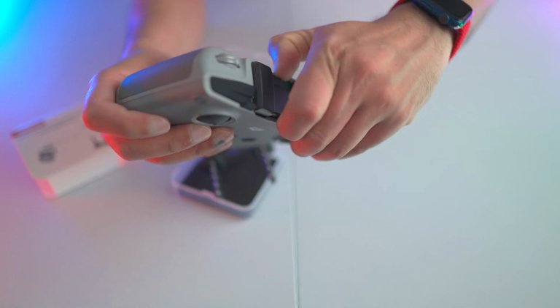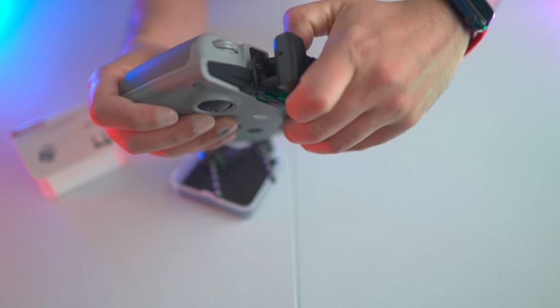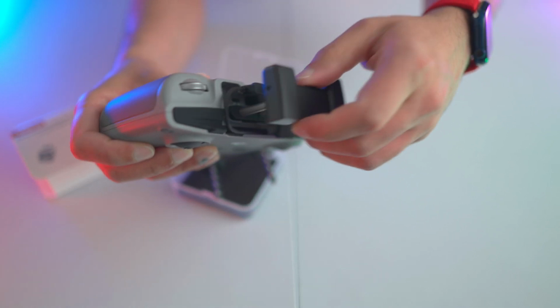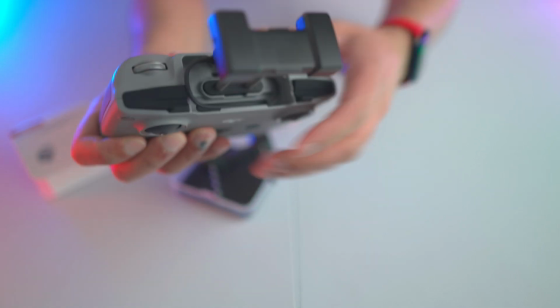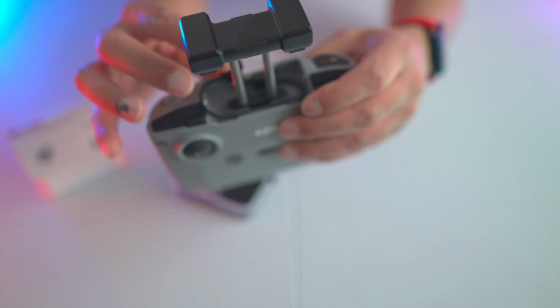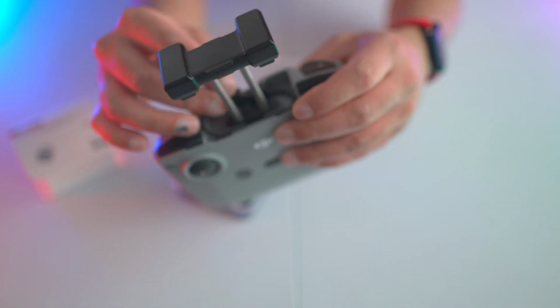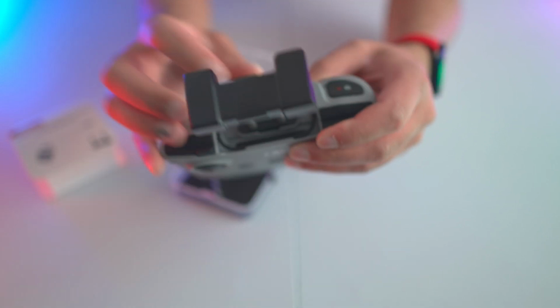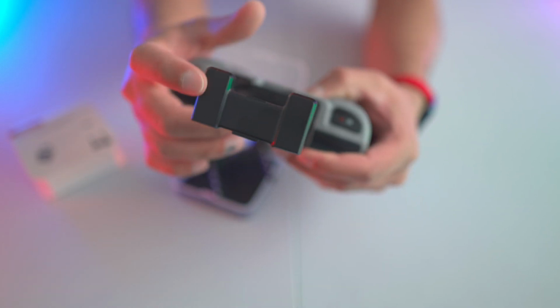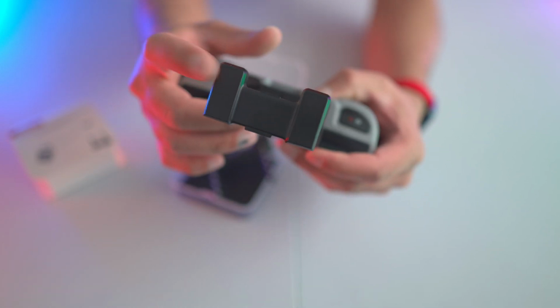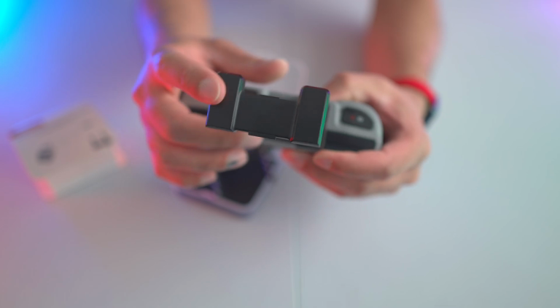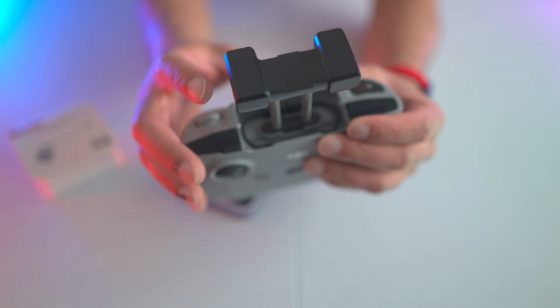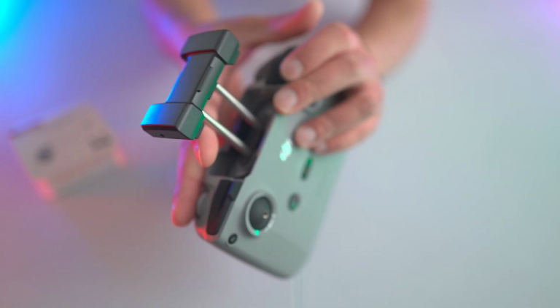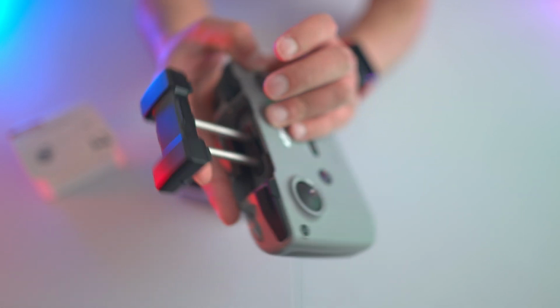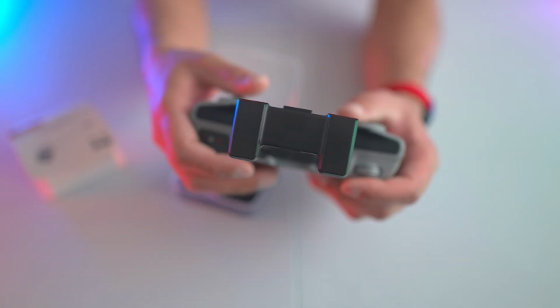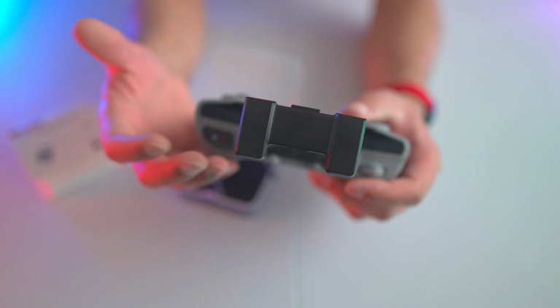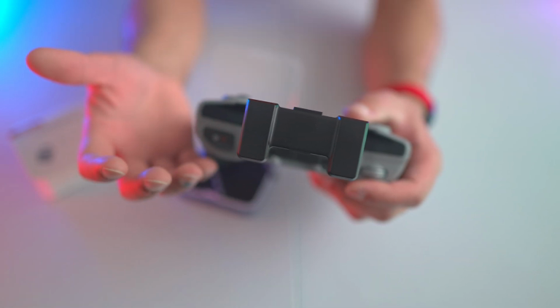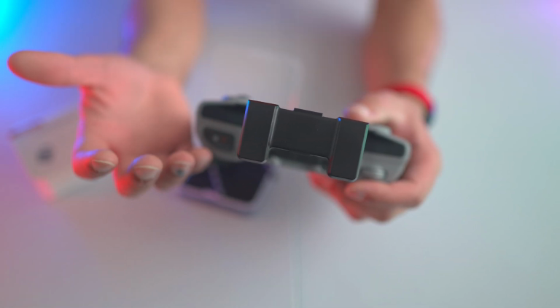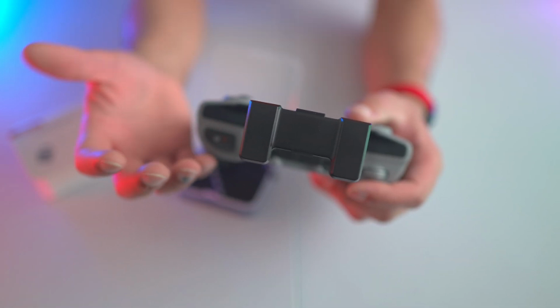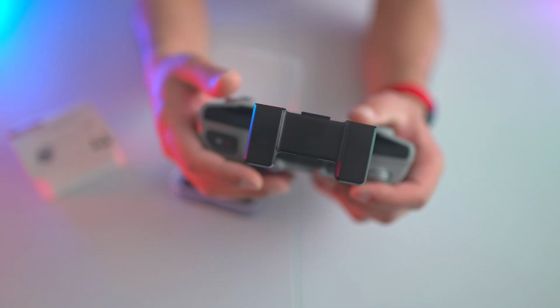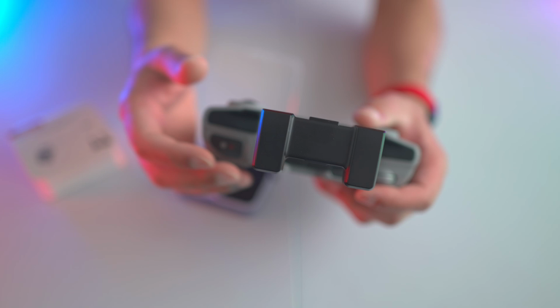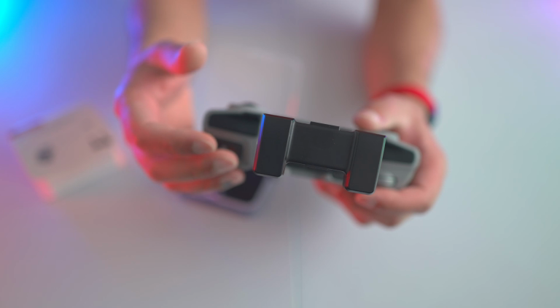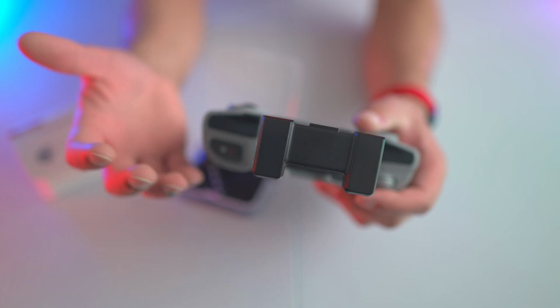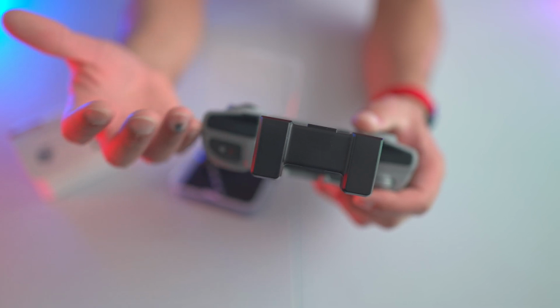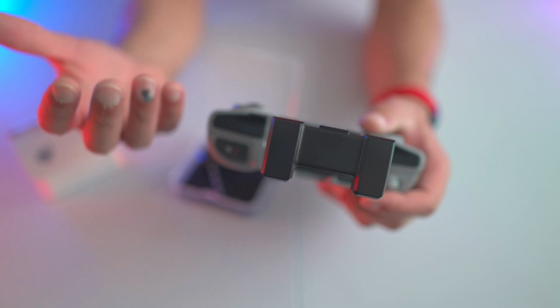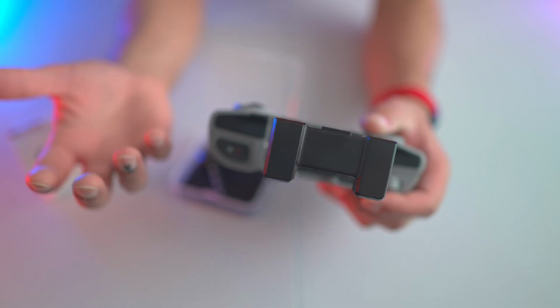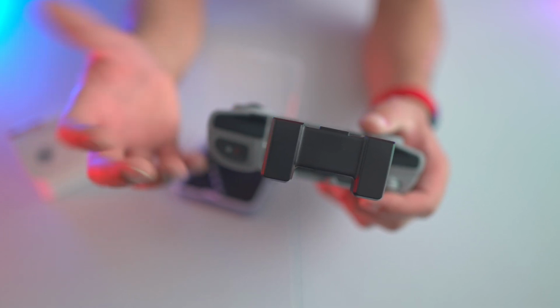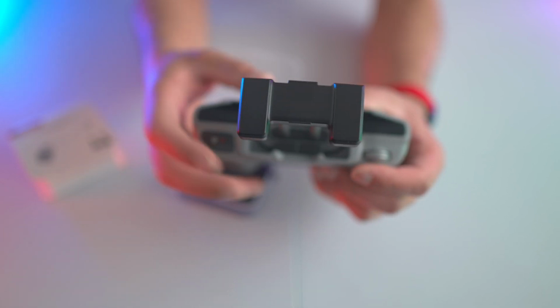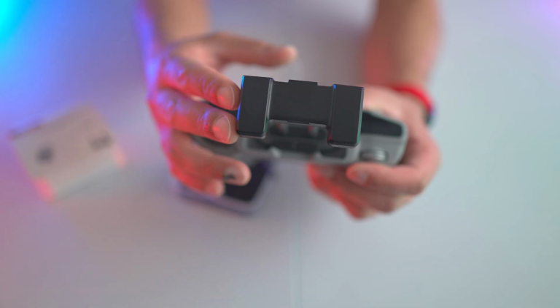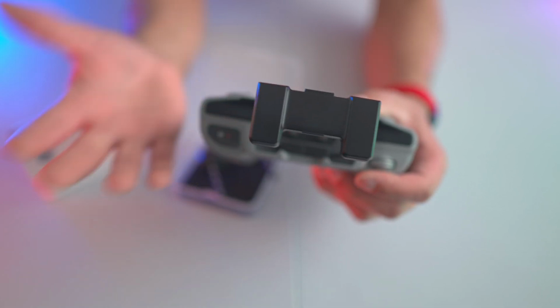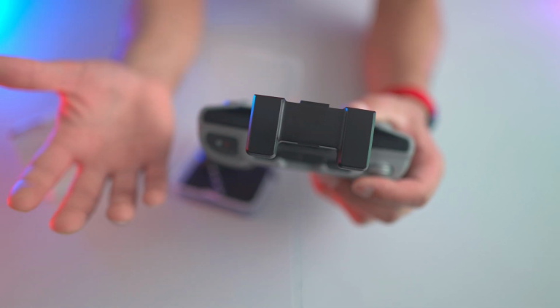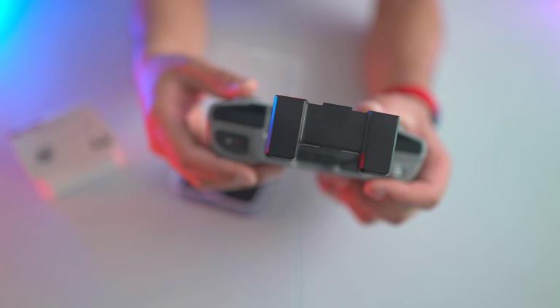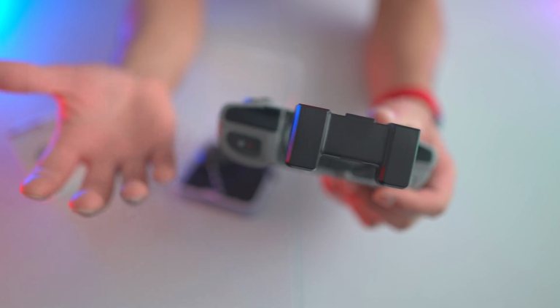On these particular controllers, this section here is the actual antenna itself. That's why a lot of the time when you're flying your drone you'll get the message saying to reposition or reorientate the antennas in order to get a better signal.